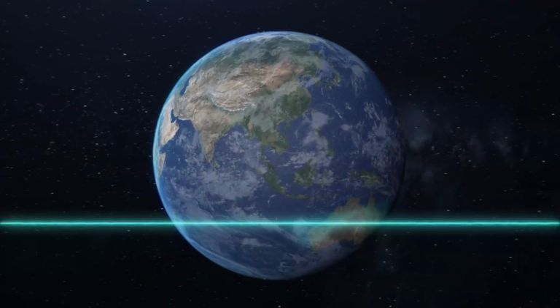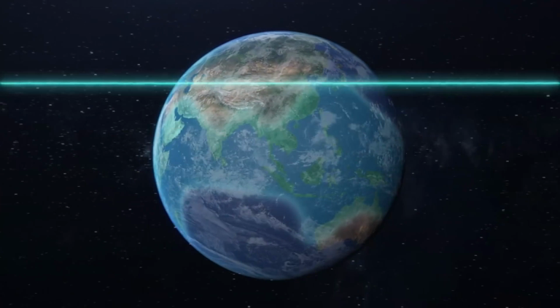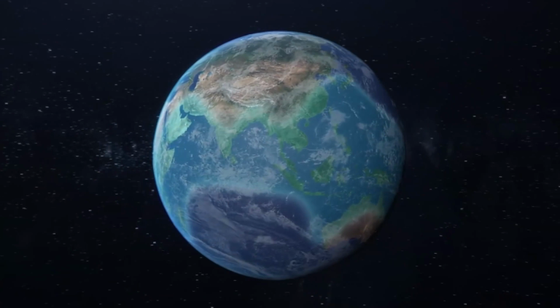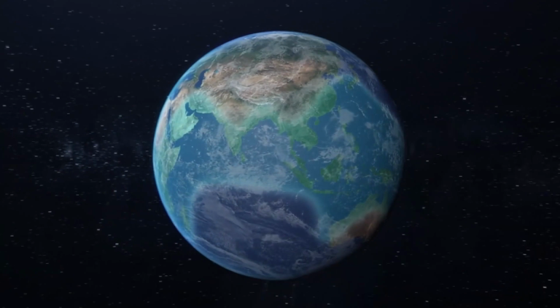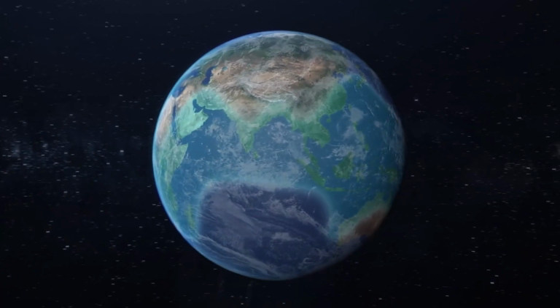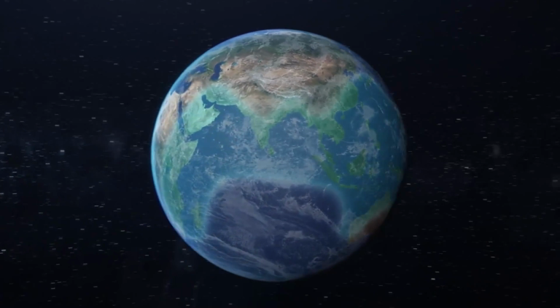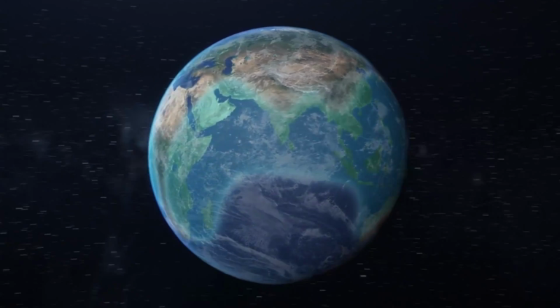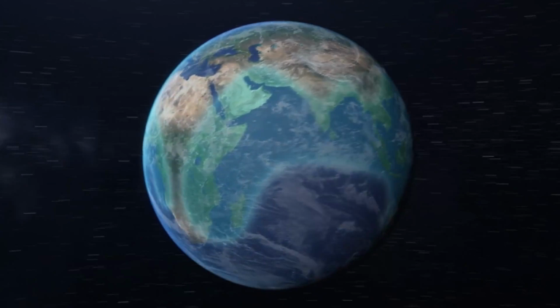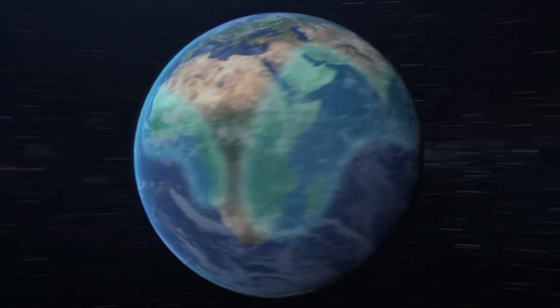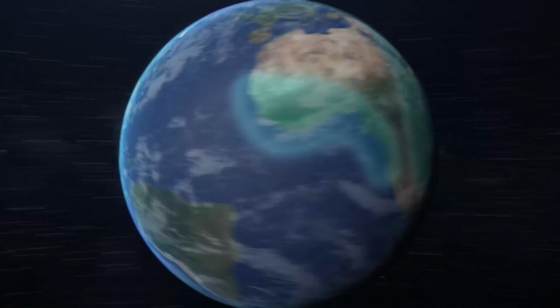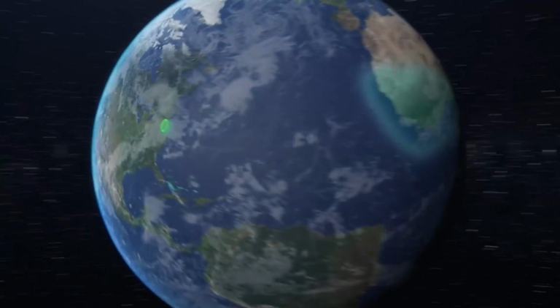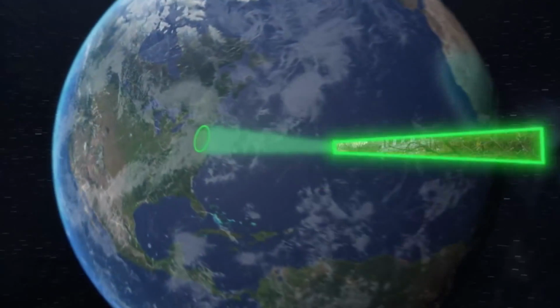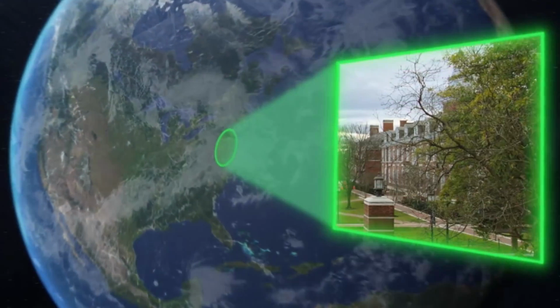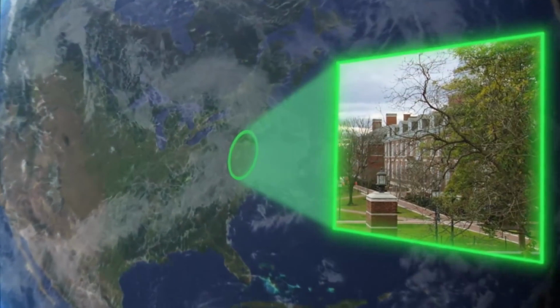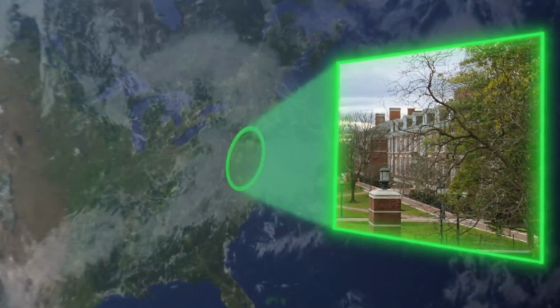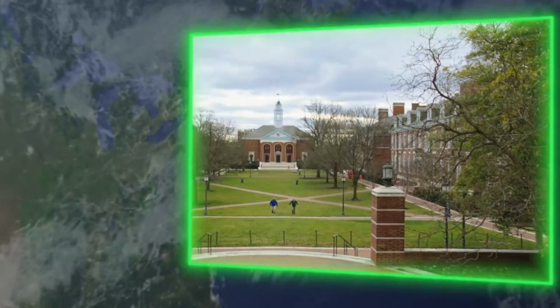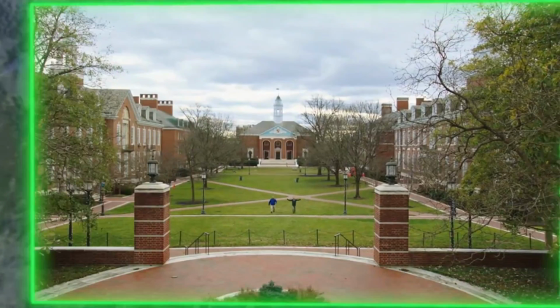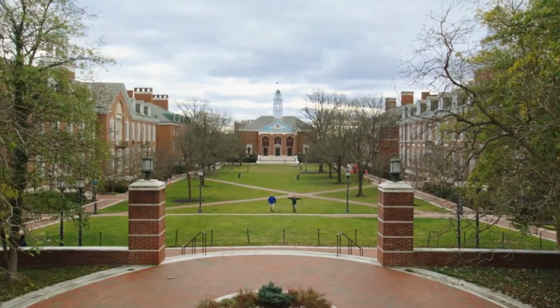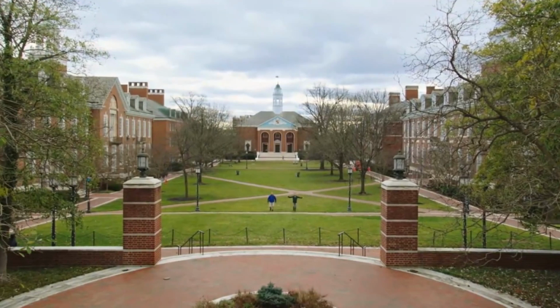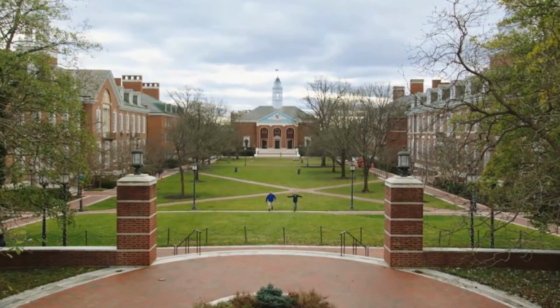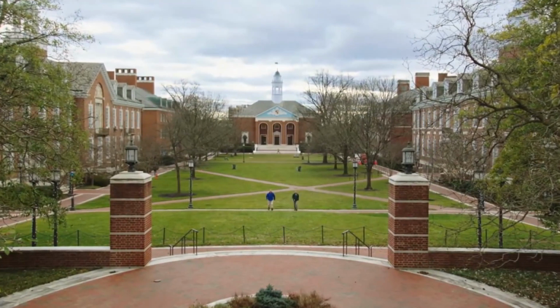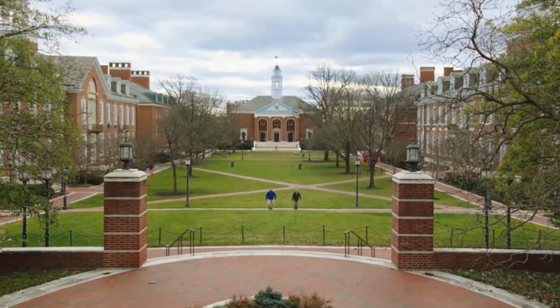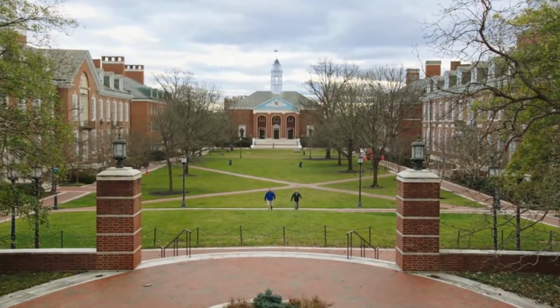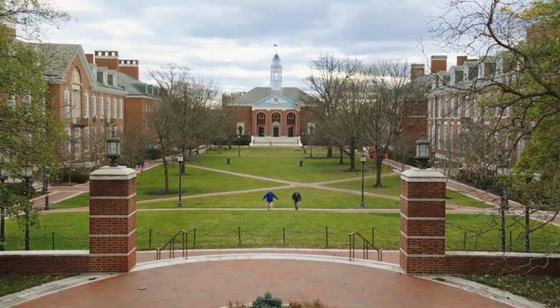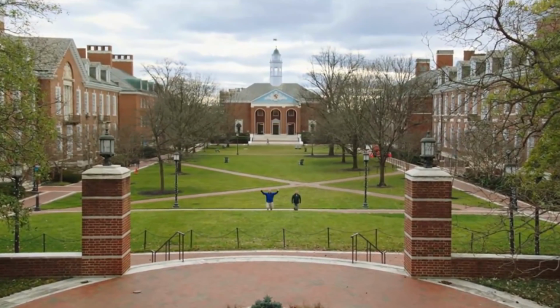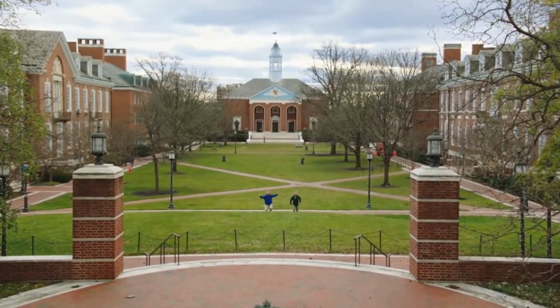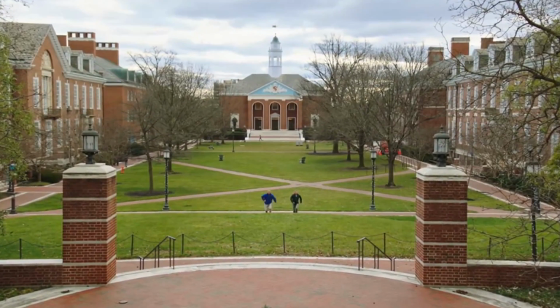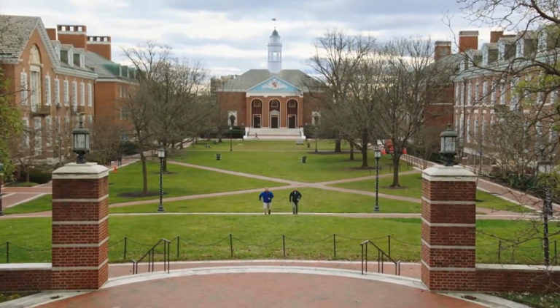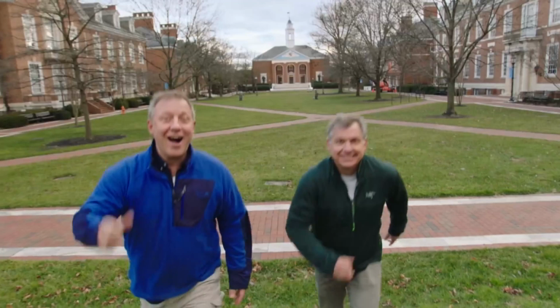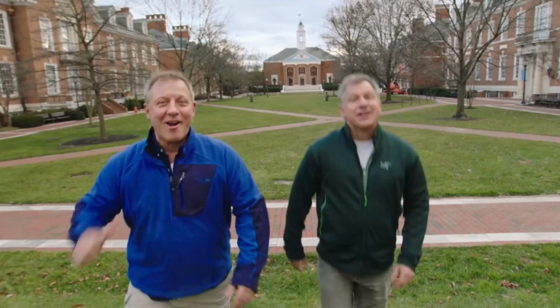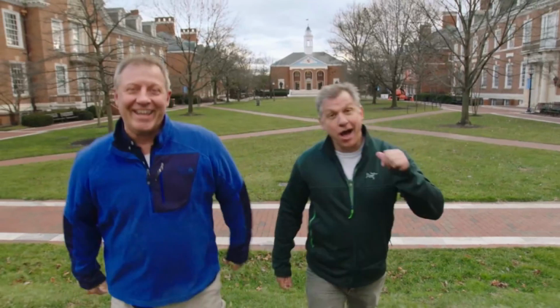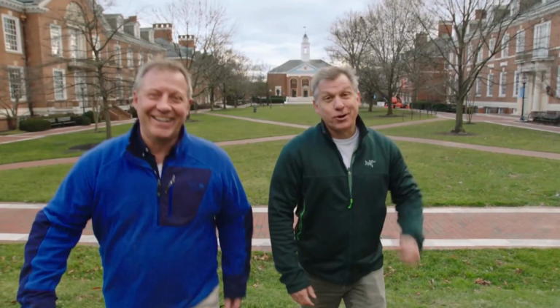In watery mudflat habitats around the globe lives a very strange creature. We're here at Johns Hopkins University. It's us, the Krat Brothers. I'm Martin. I'm Chris.